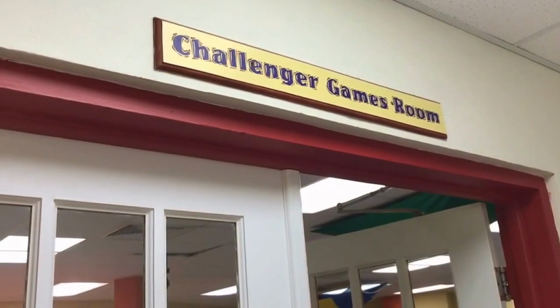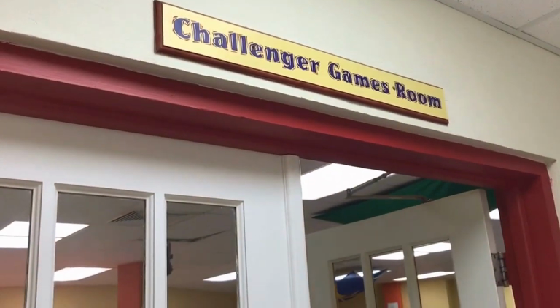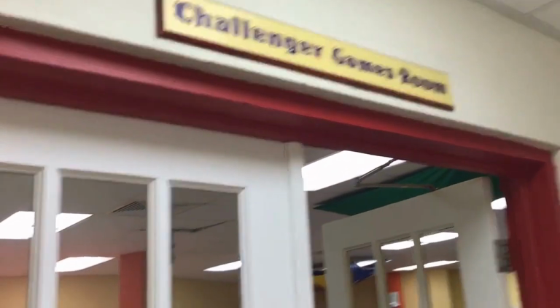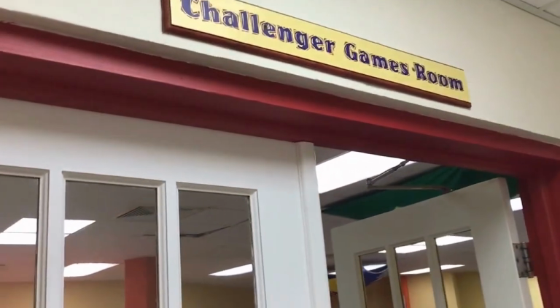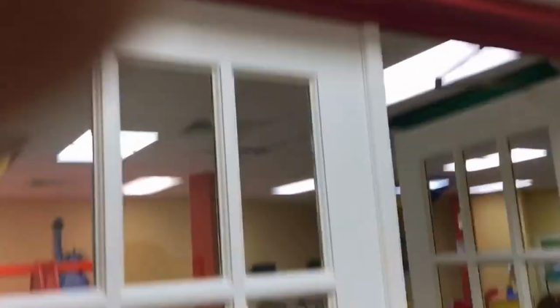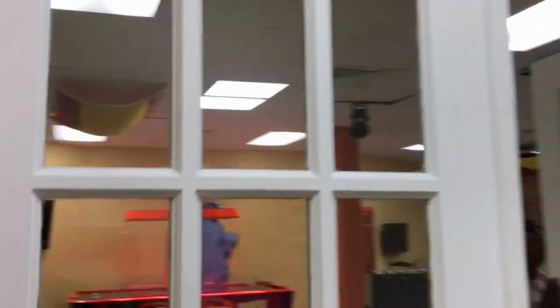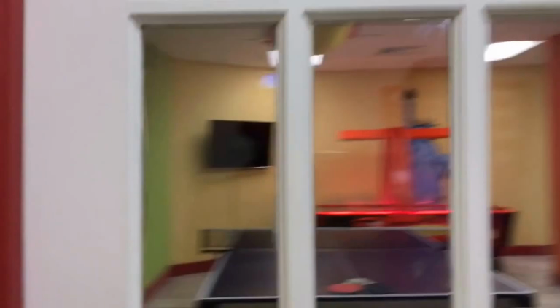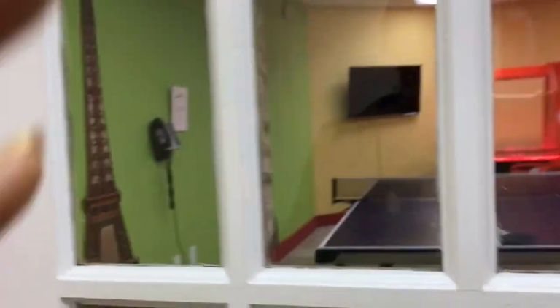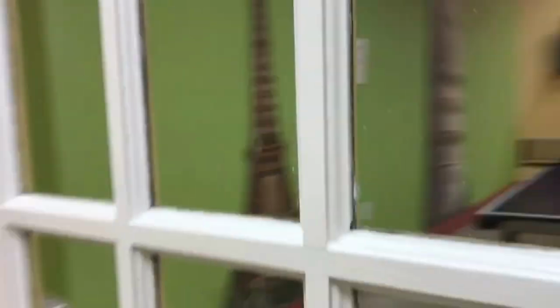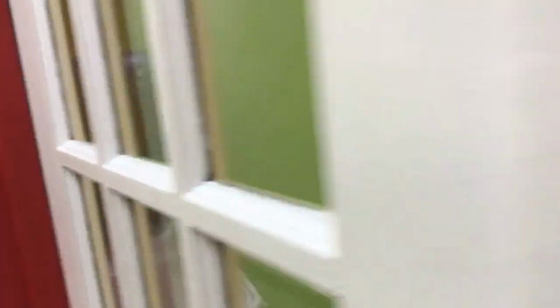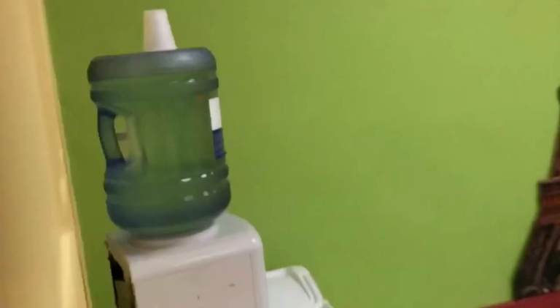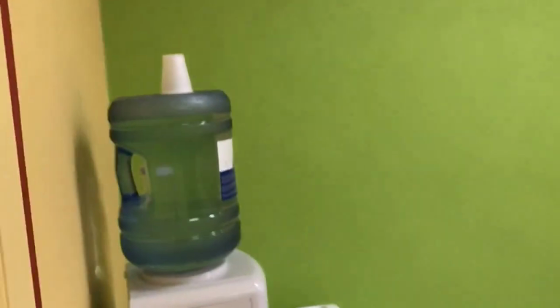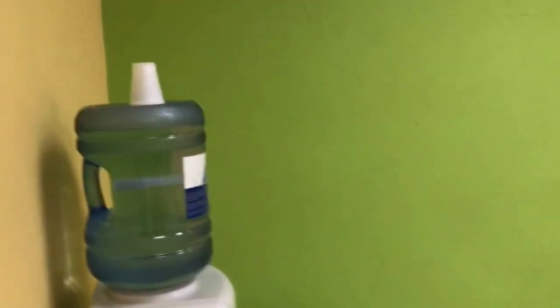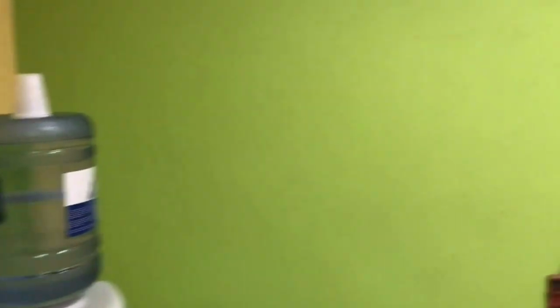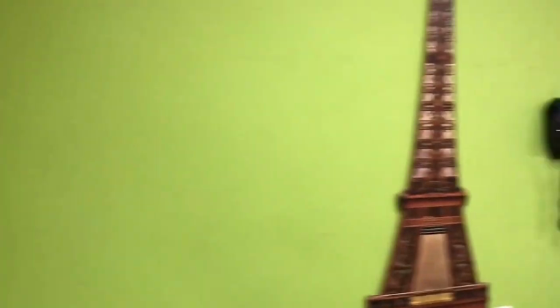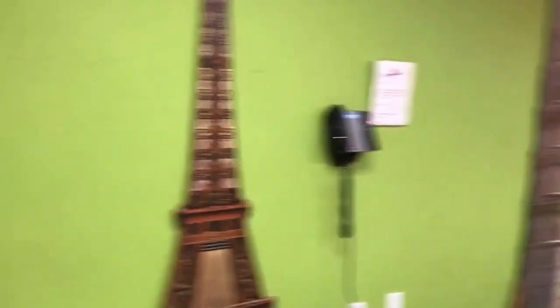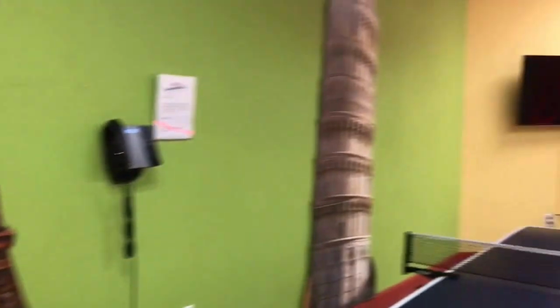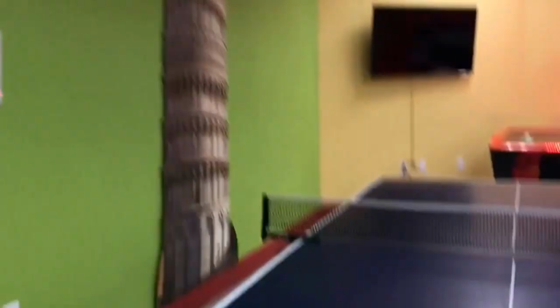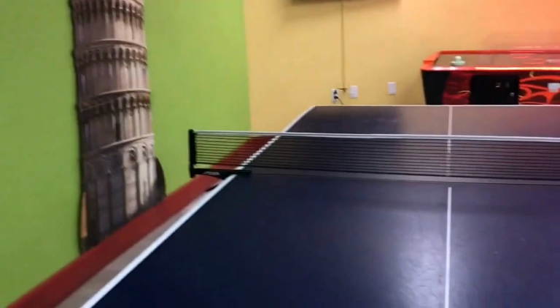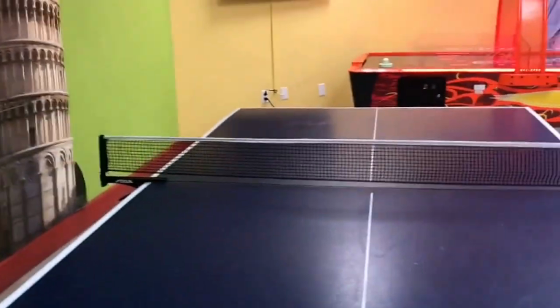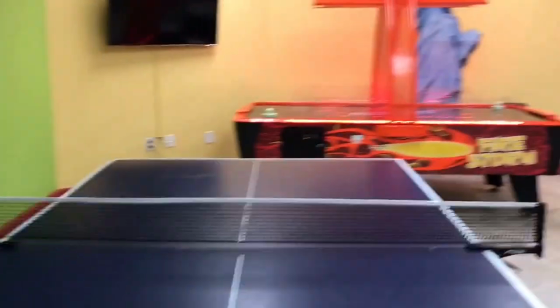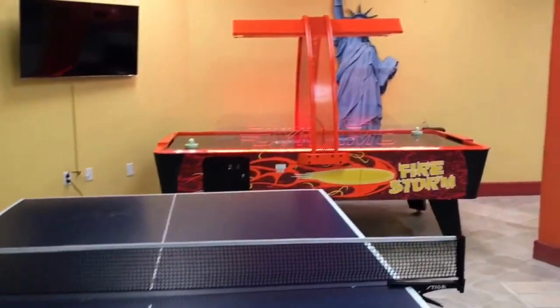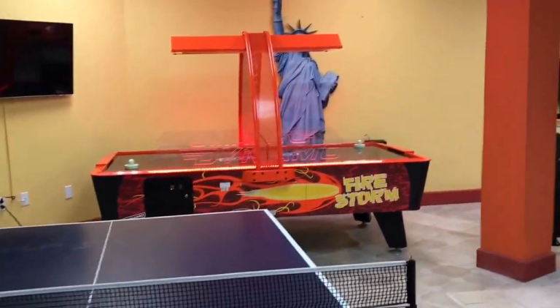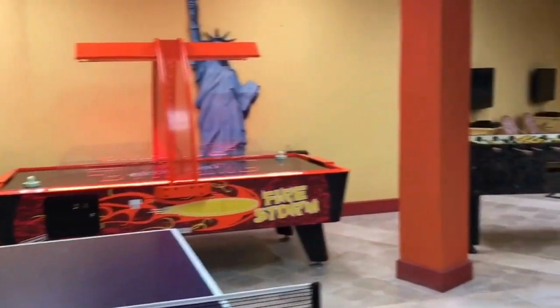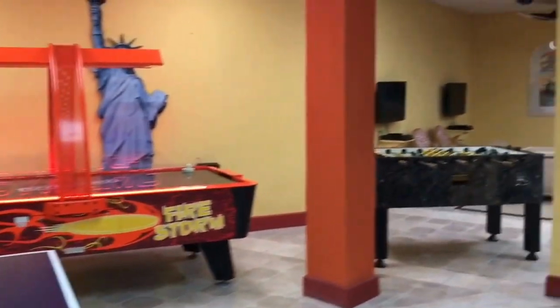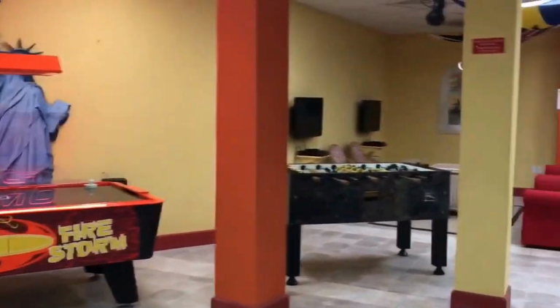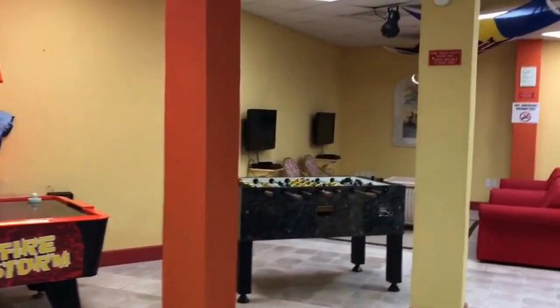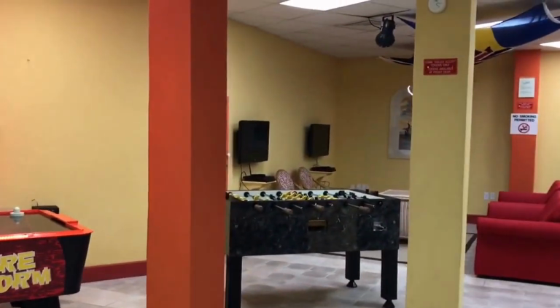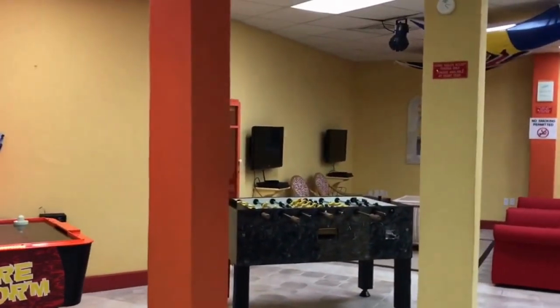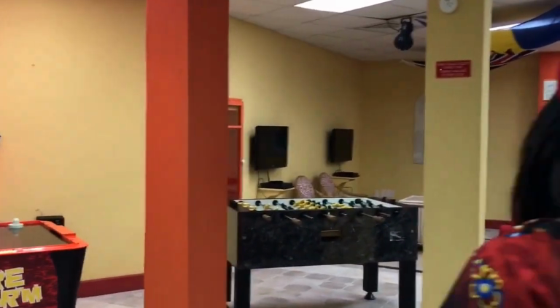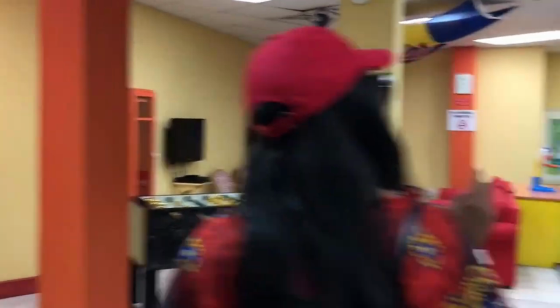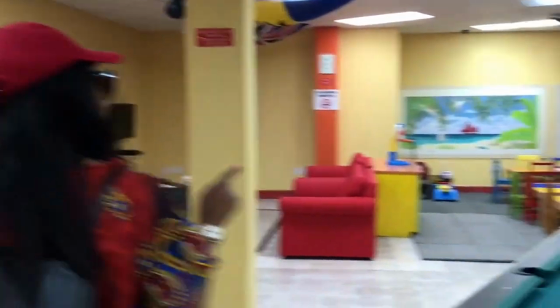Here we have our Challenger Games Room that we spoke about briefly before. This room includes table tennis, foosball, pool, and air hockey, among other games and activities for children to play with.